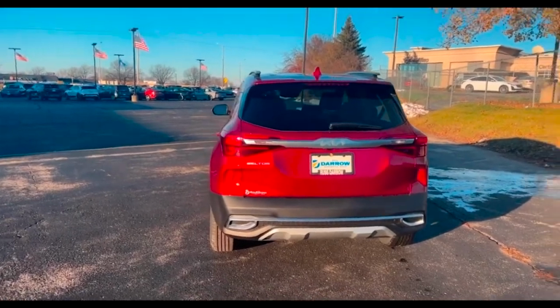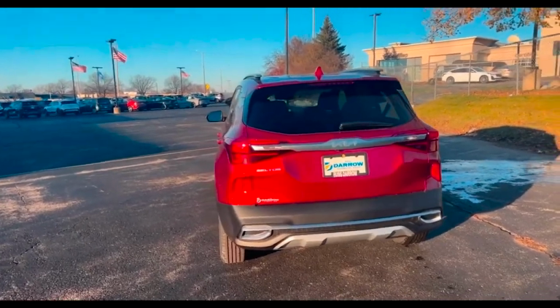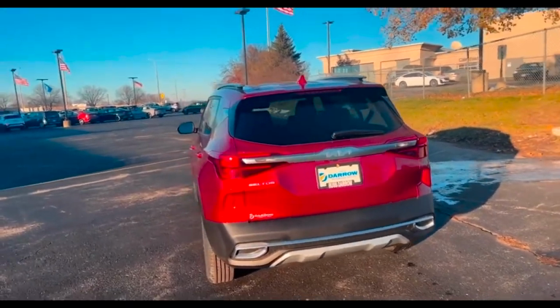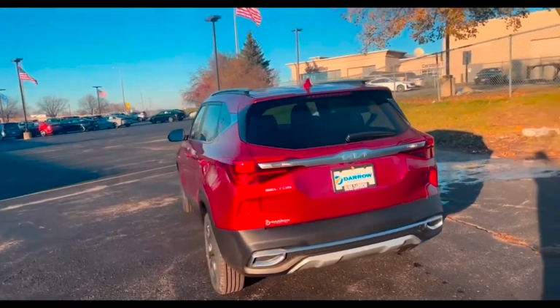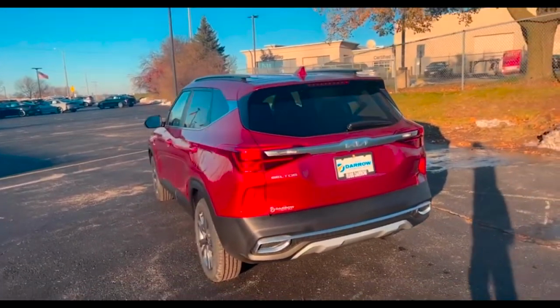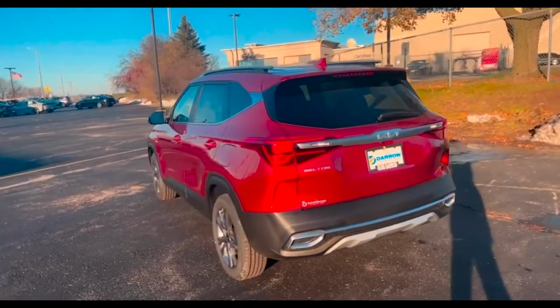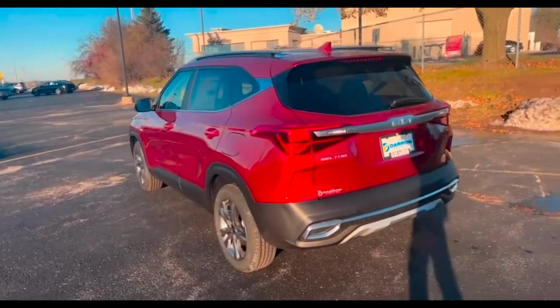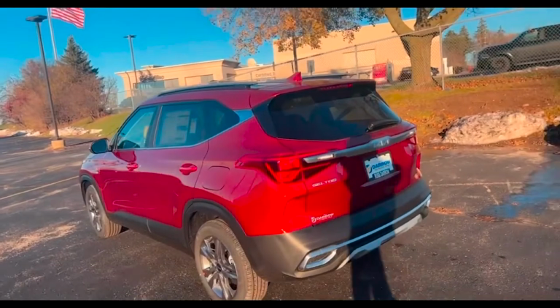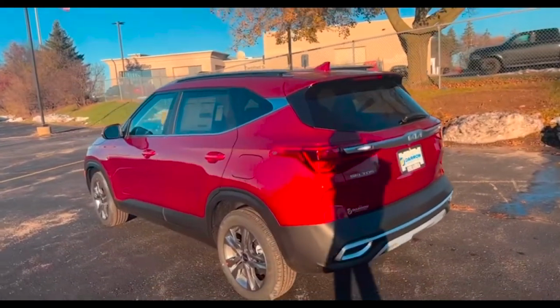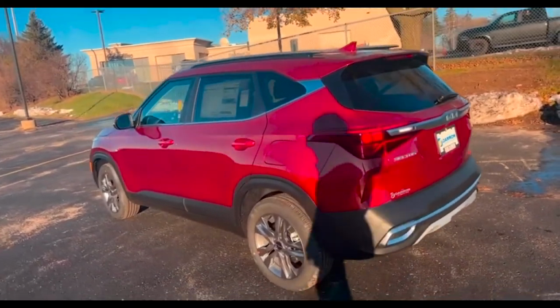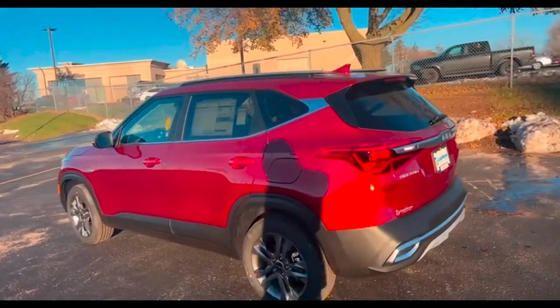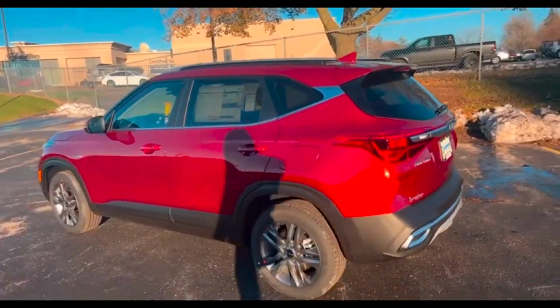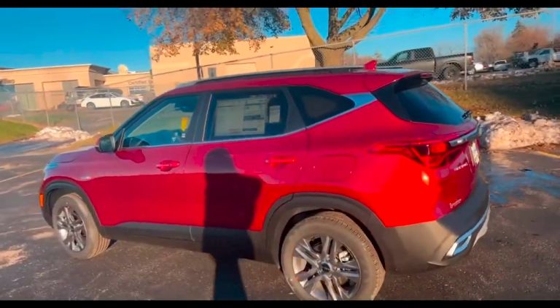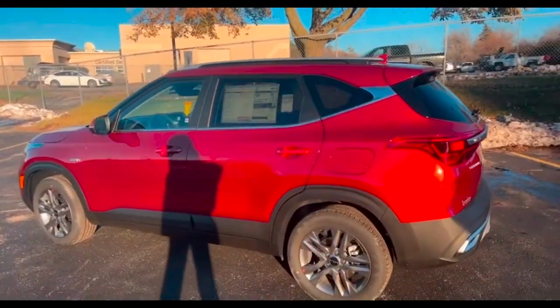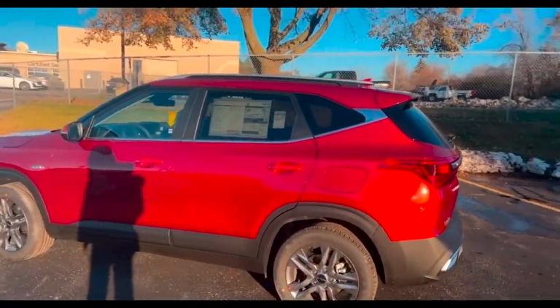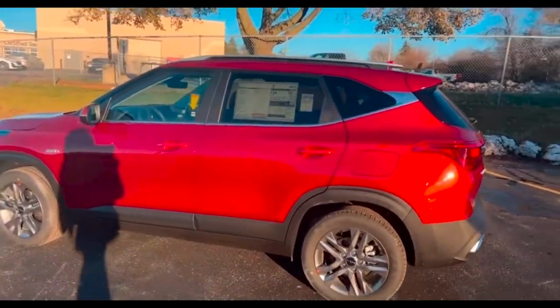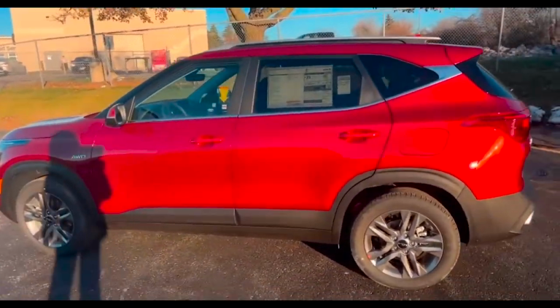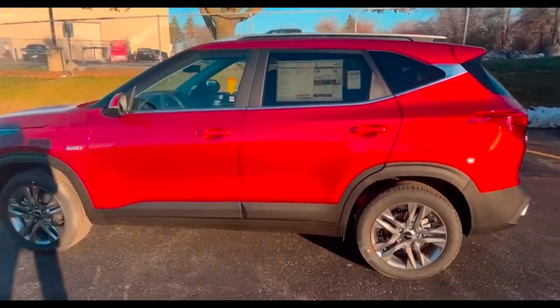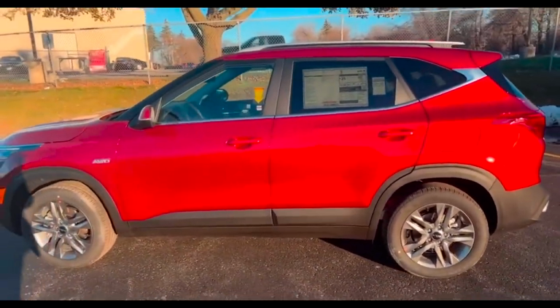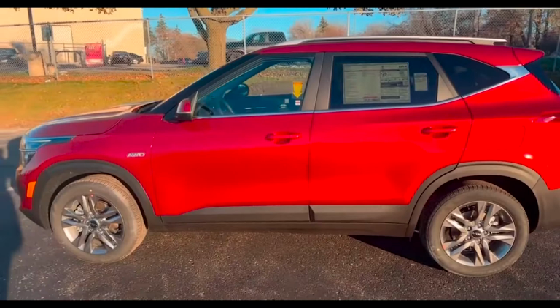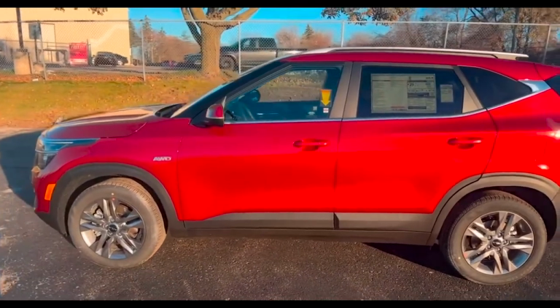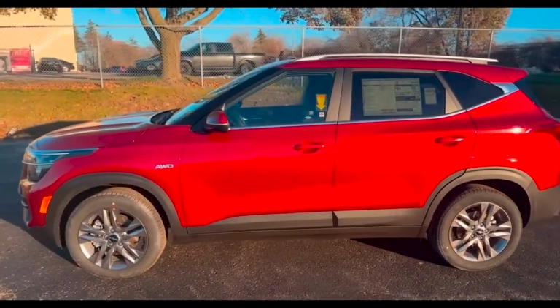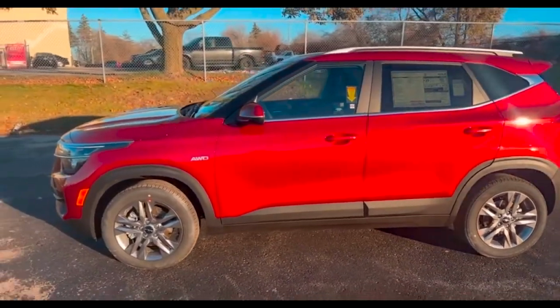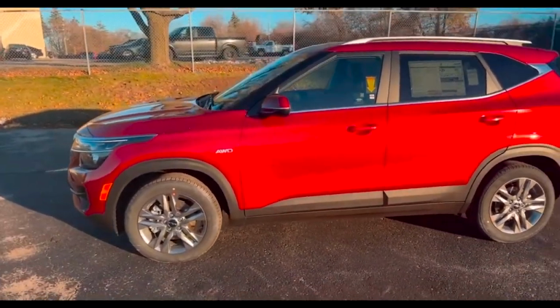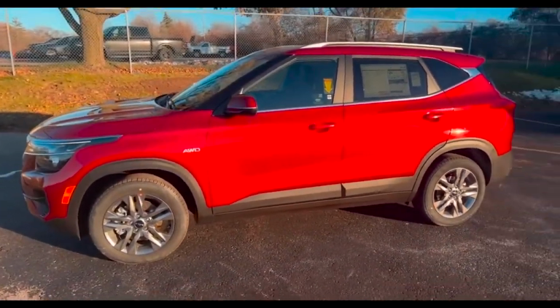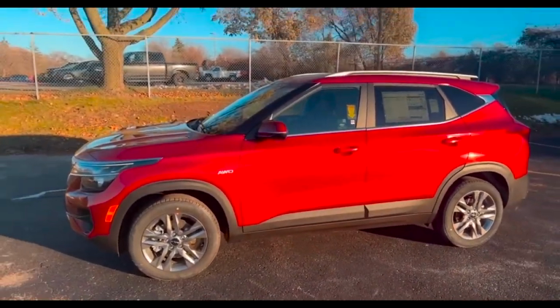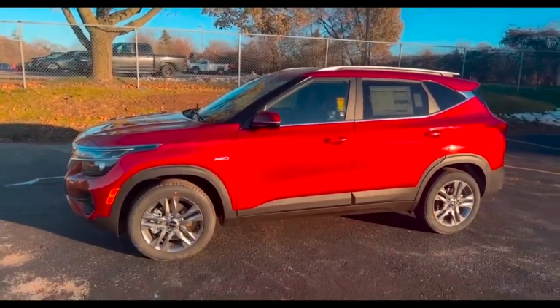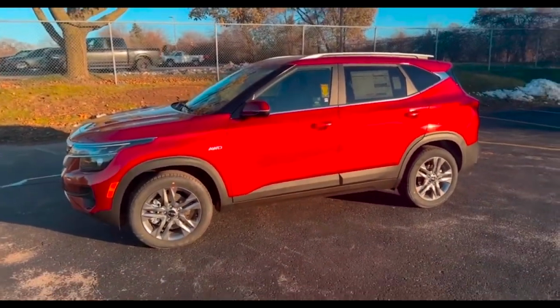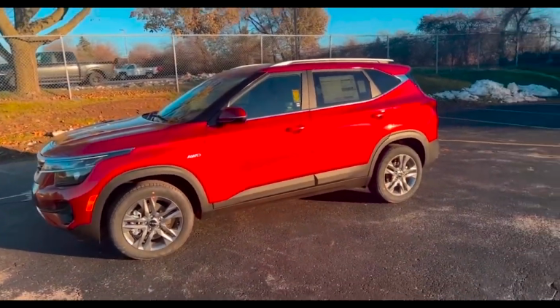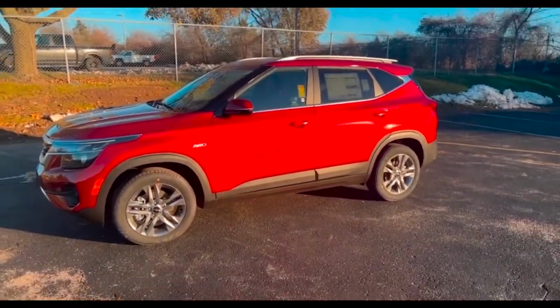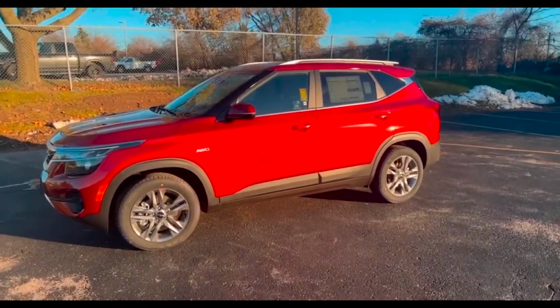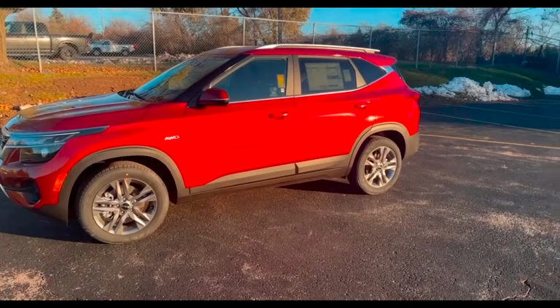This is the 2023 Kia Seltos S All-Wheel Drive in Mars Orange. This is one of my favorite colors that Kia makes — it is right in between an orange and a red. I think it is just a beautiful color.